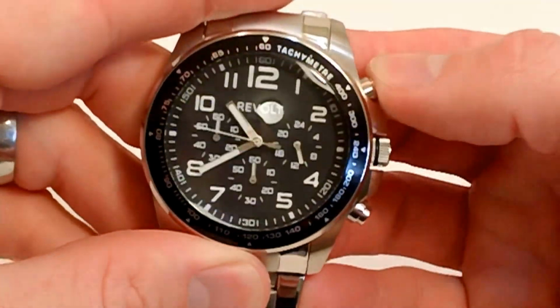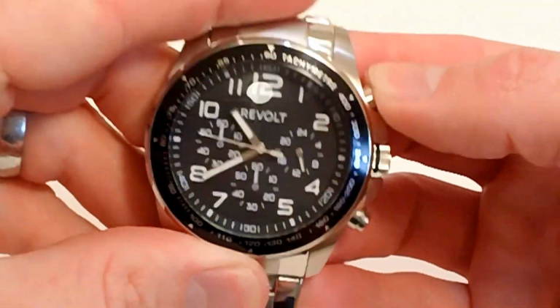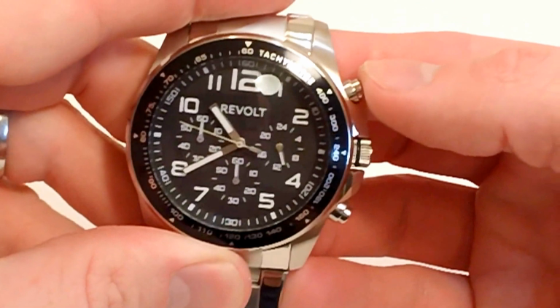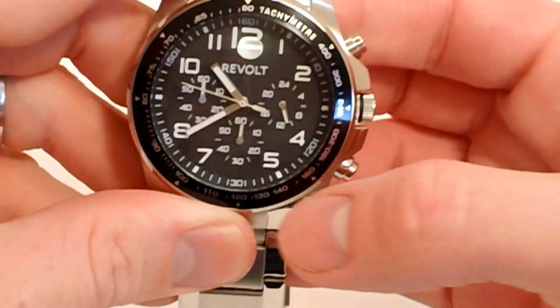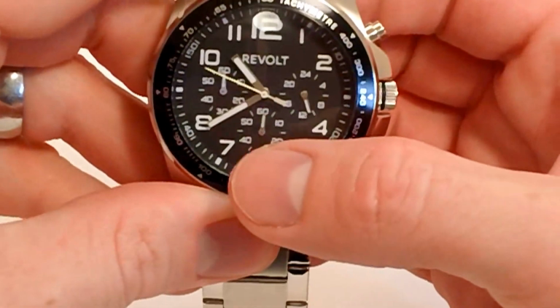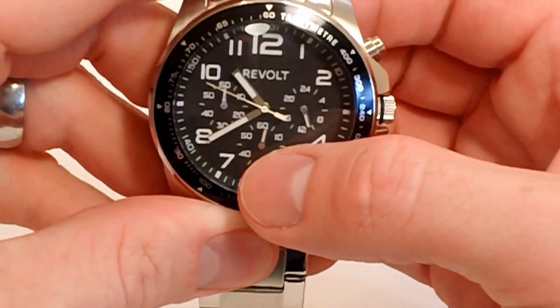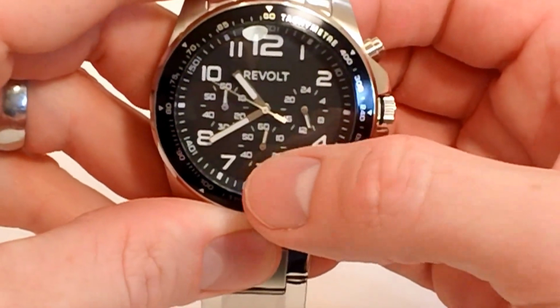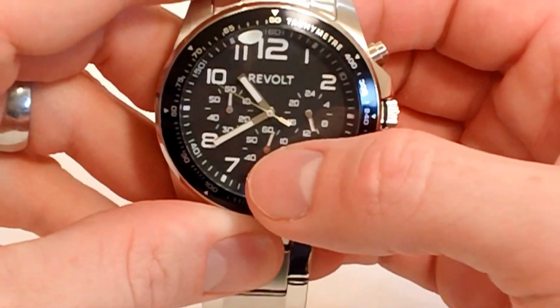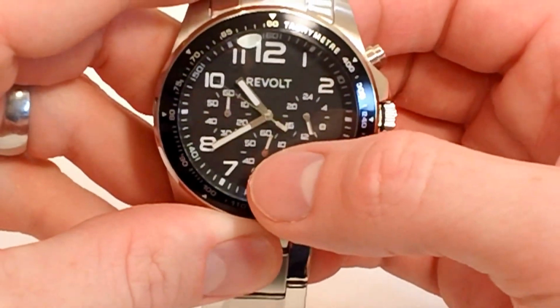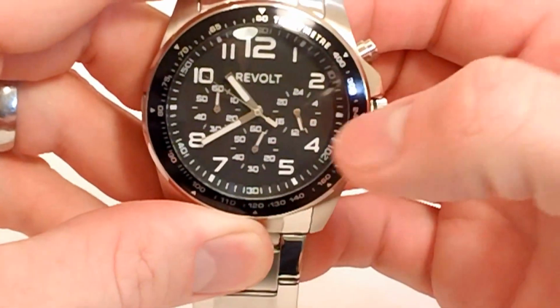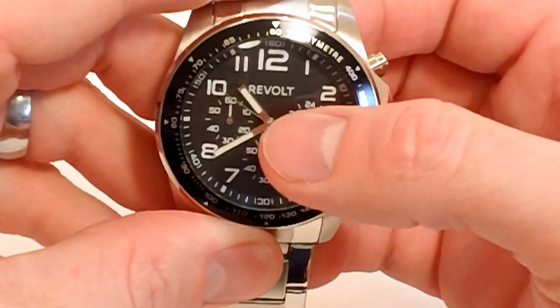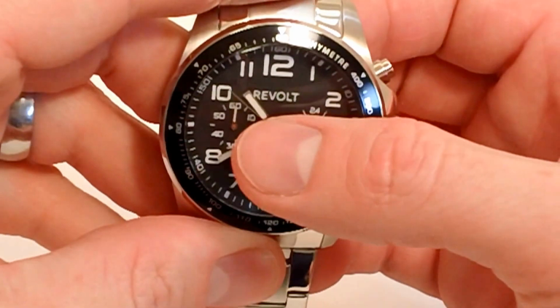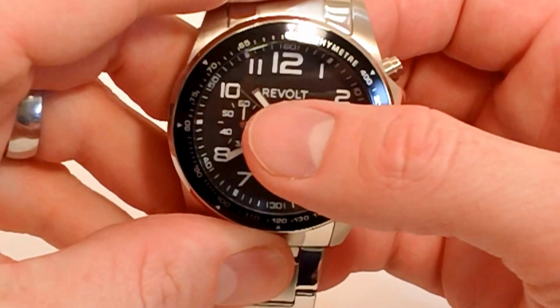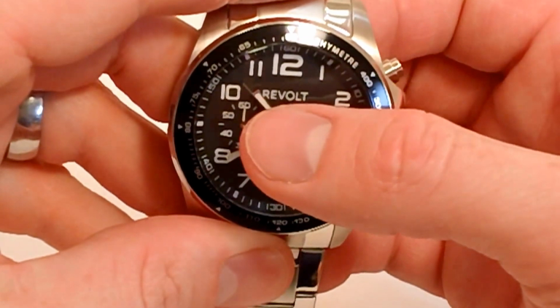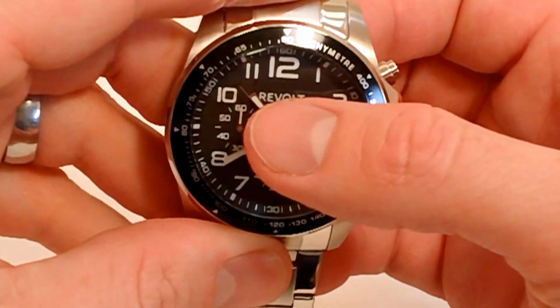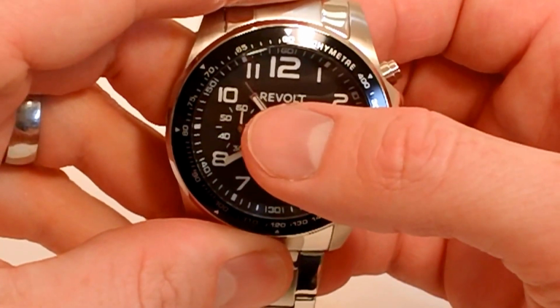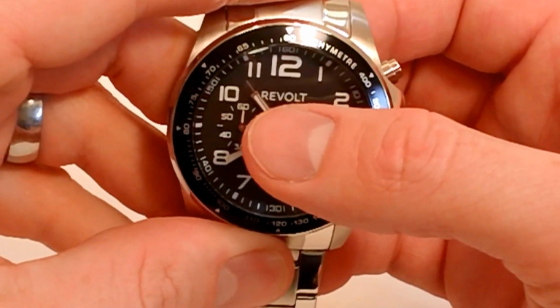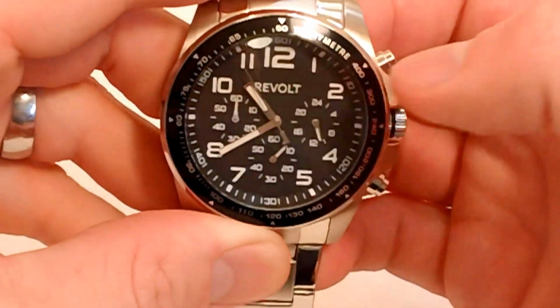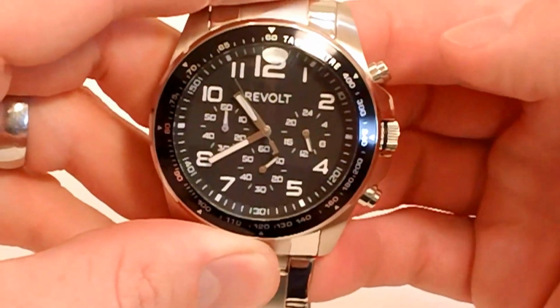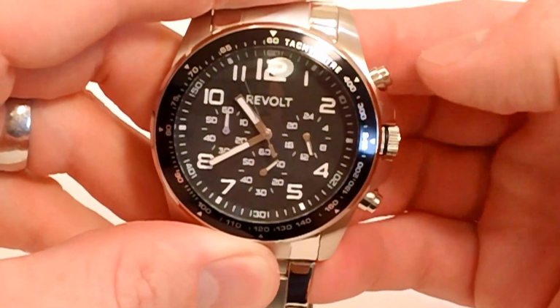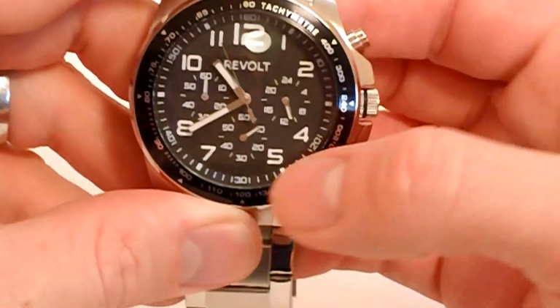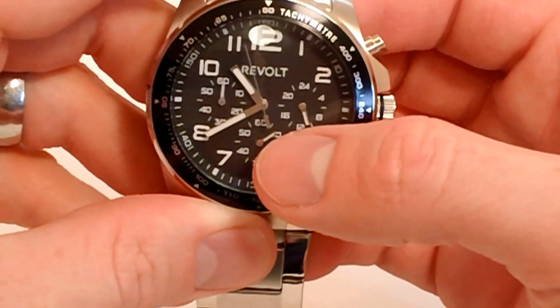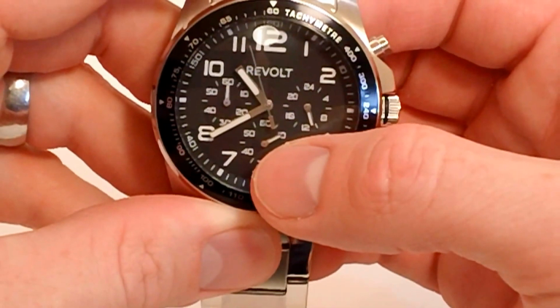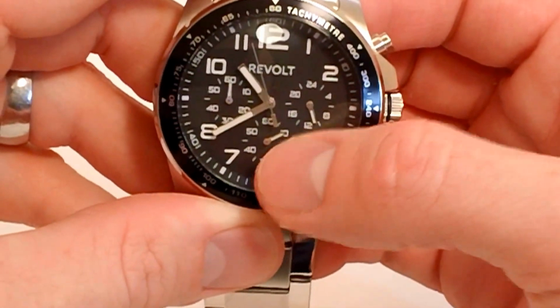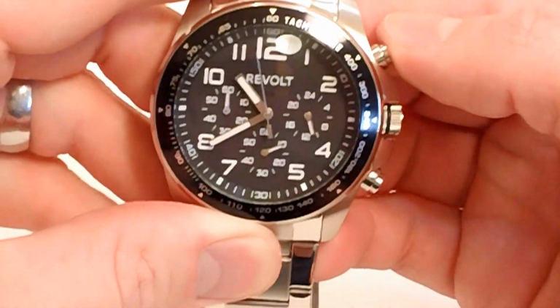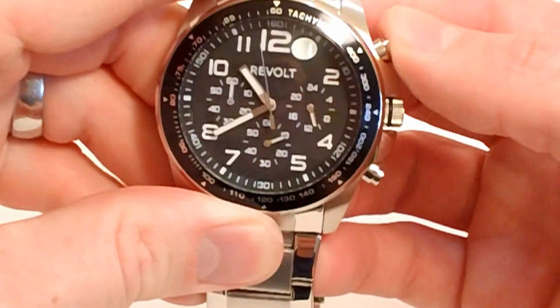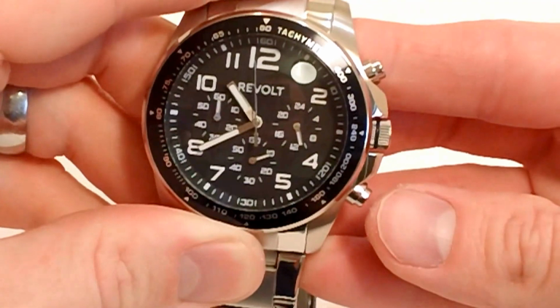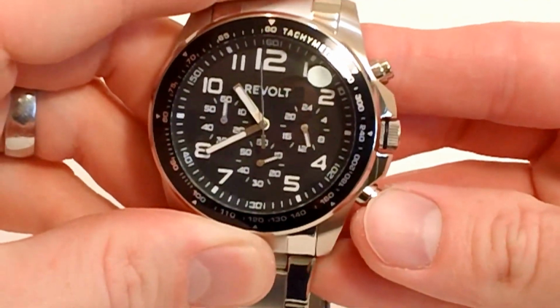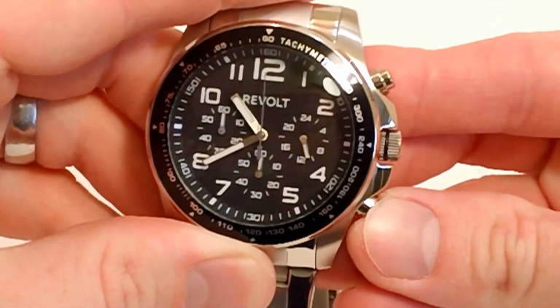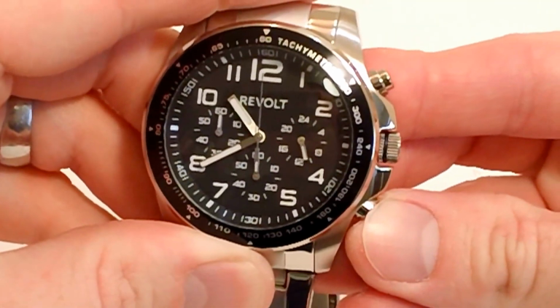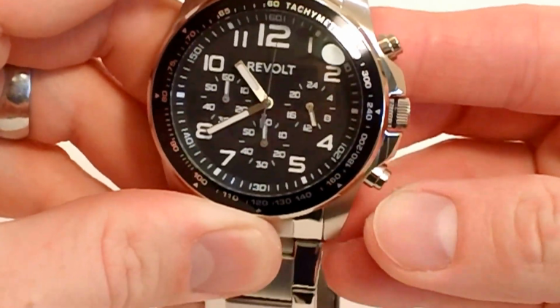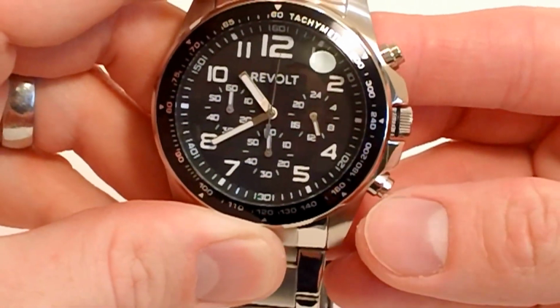Go ahead and start the chronograph — you can see it in action. It has a sub-dial second hand for the chronograph, while this normal second hand is keeping the regular time seconds. You can see it ticking. I'll stop it and reset.